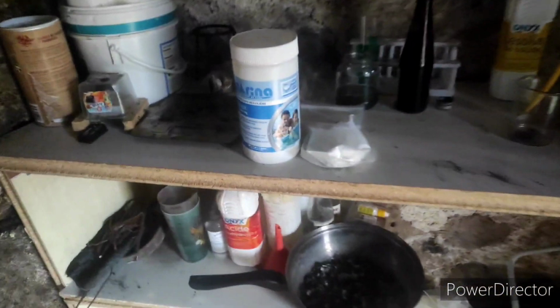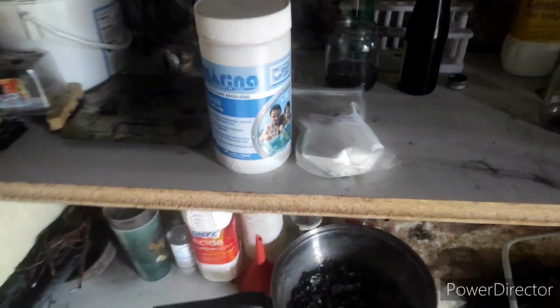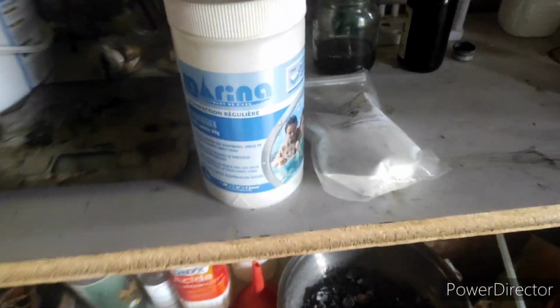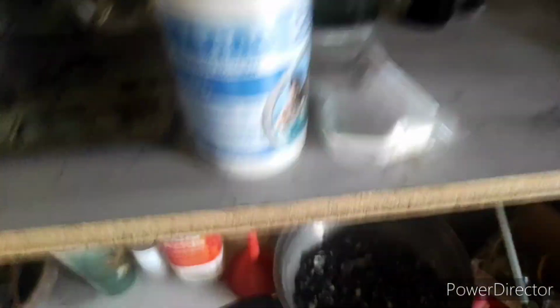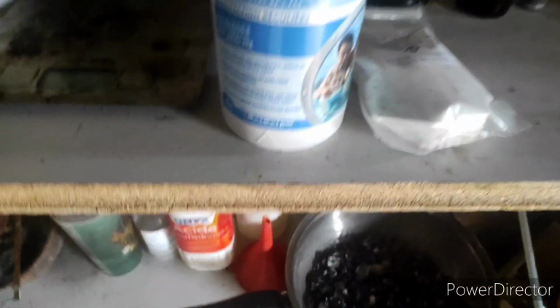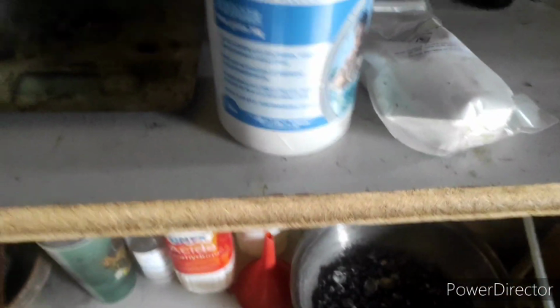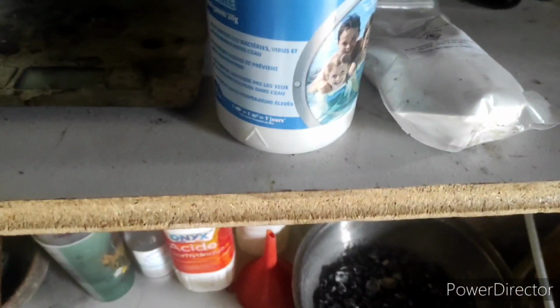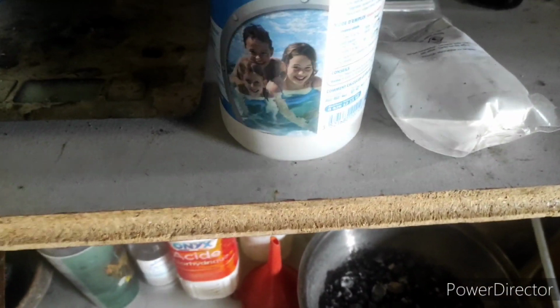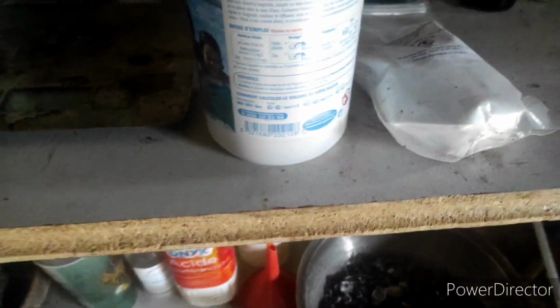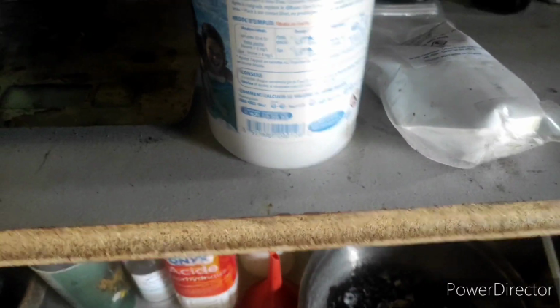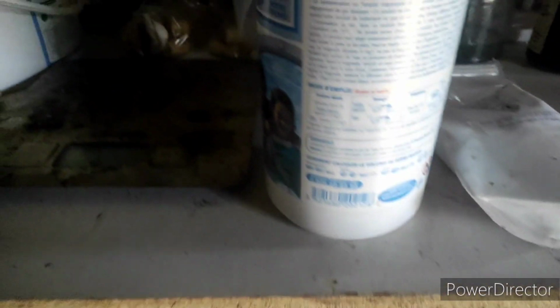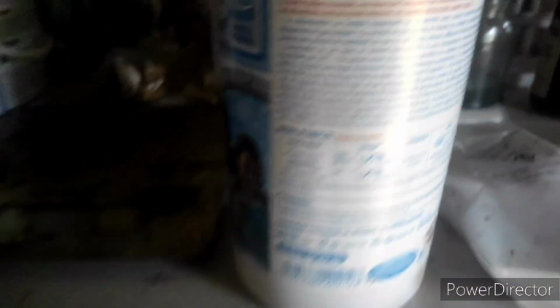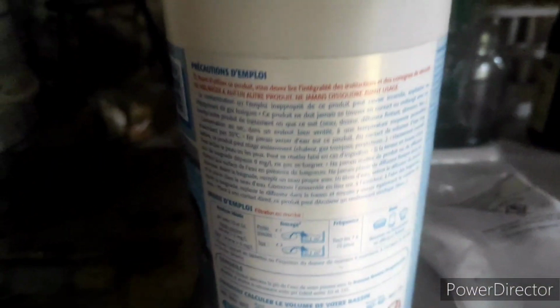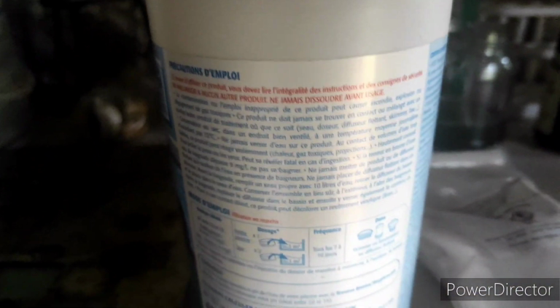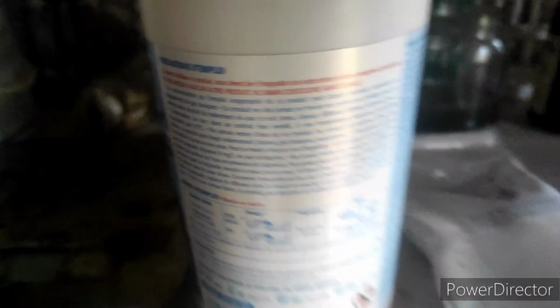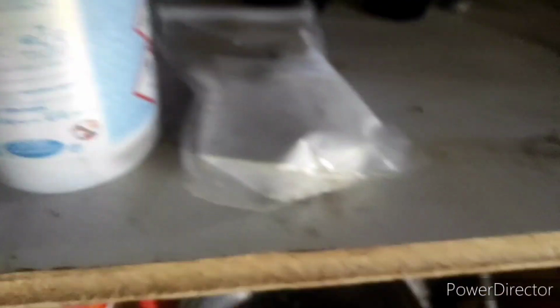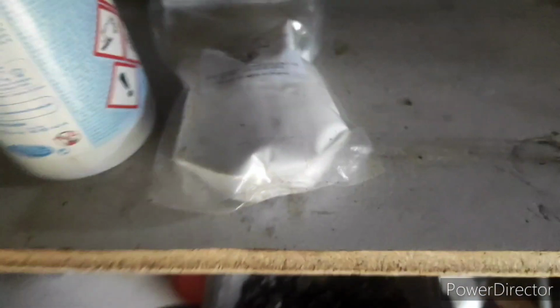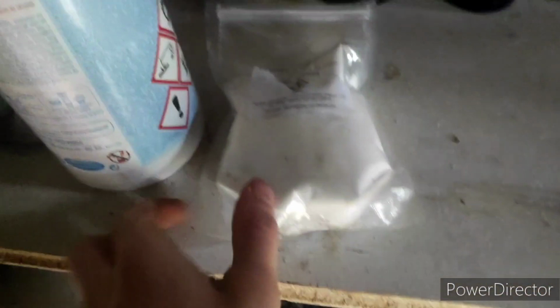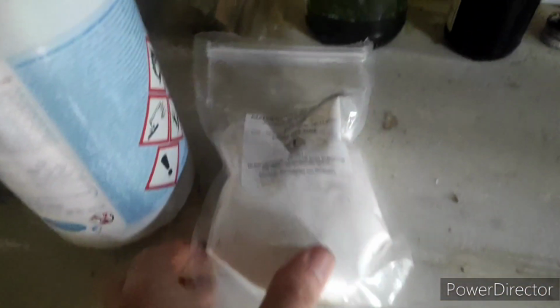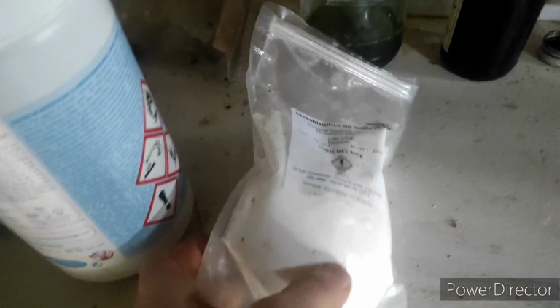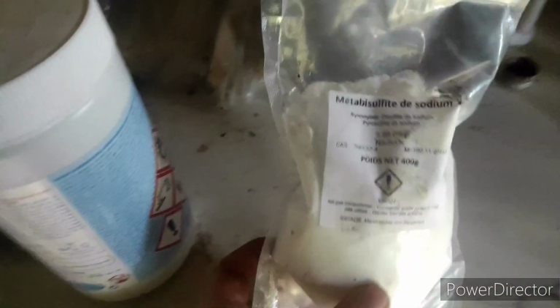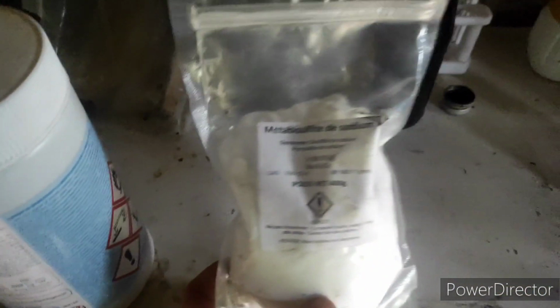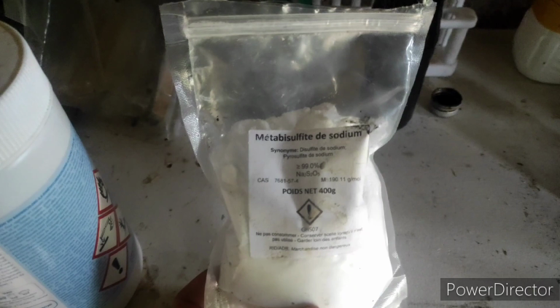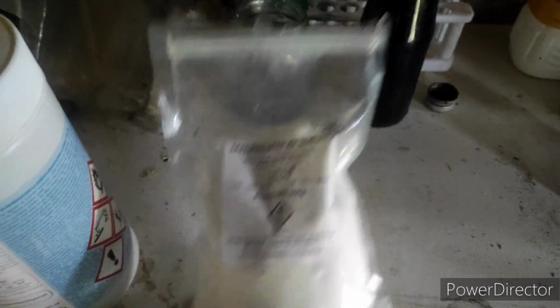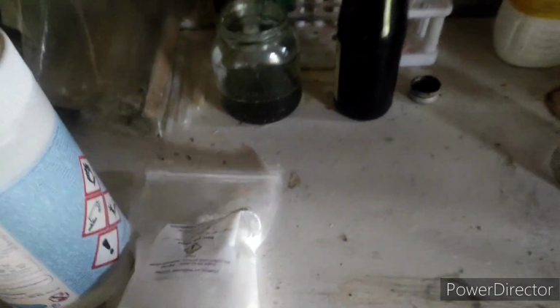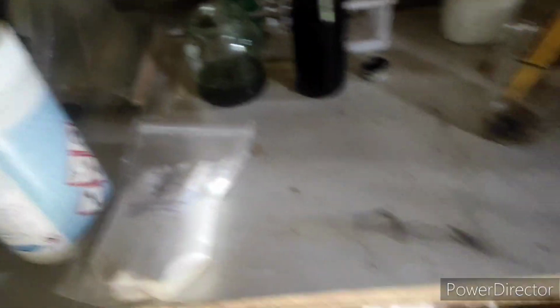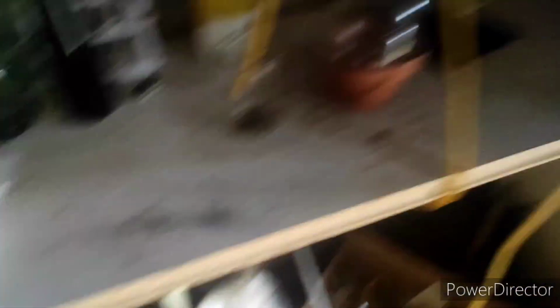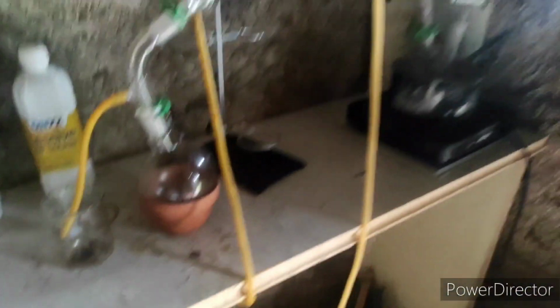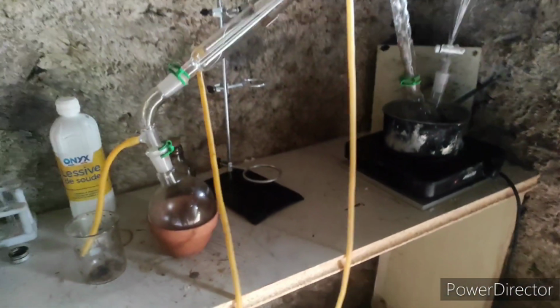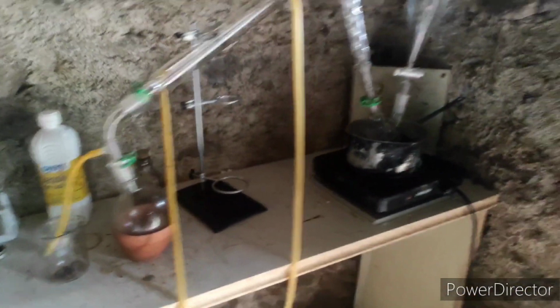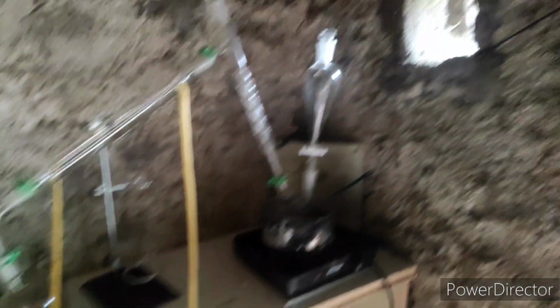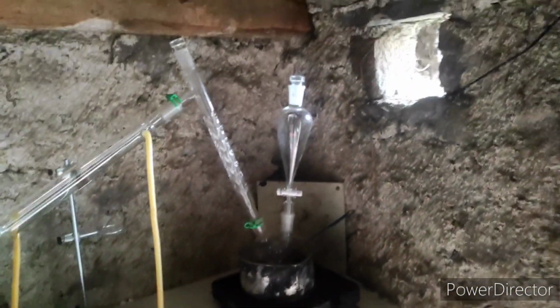Hello dudes, and welcome back to my lab. Today I wanted to make some bromine out of a pool chemical known as BCDMH. We will use sodium metabisulfite as well, and the reaction will occur in a distillation setup.